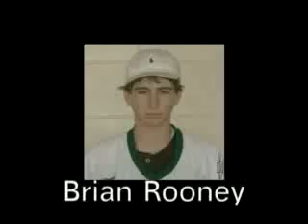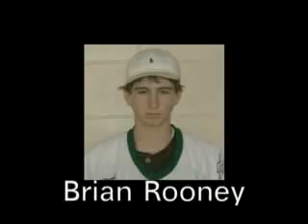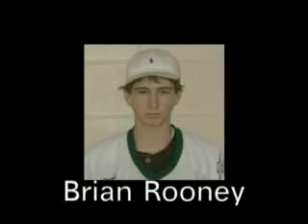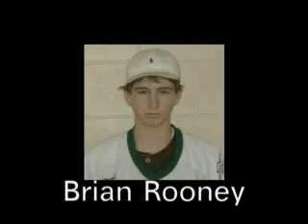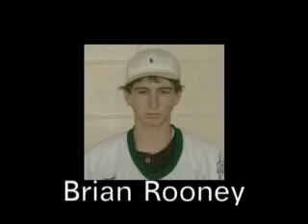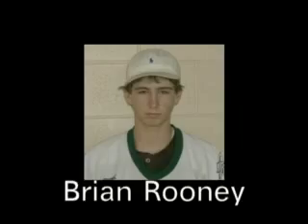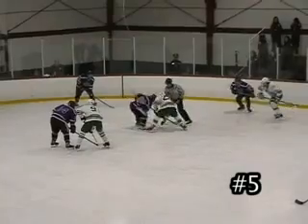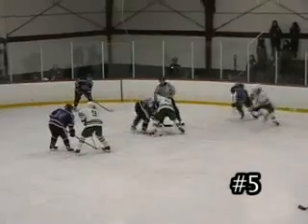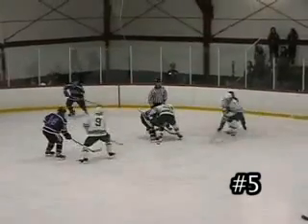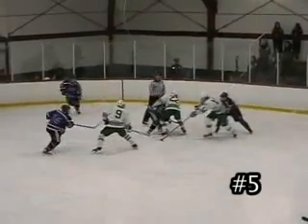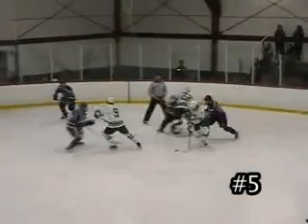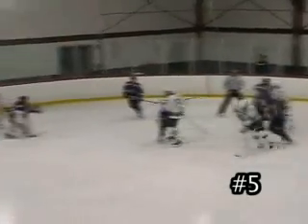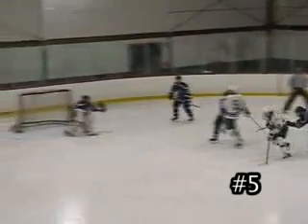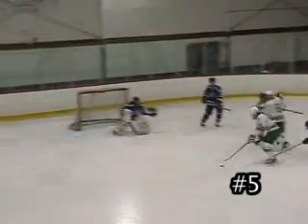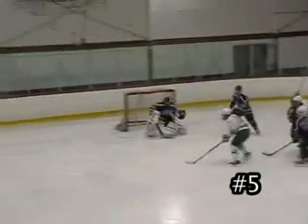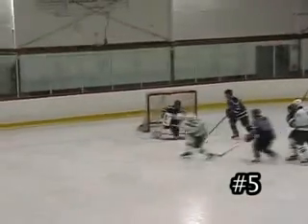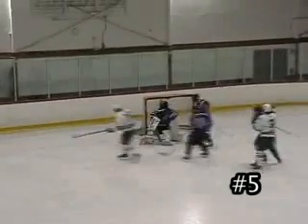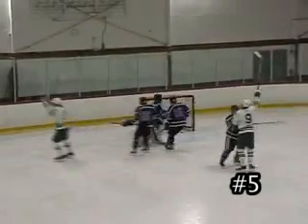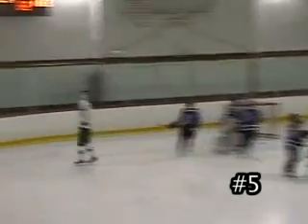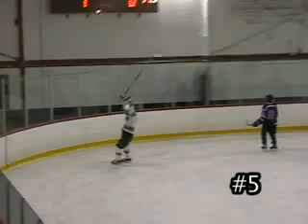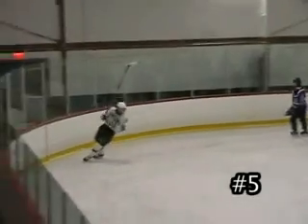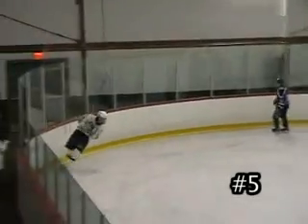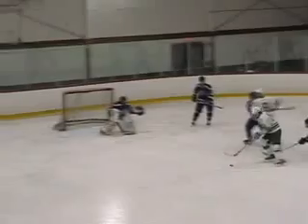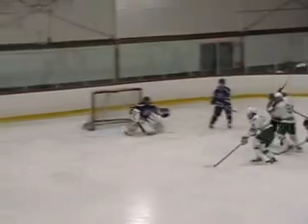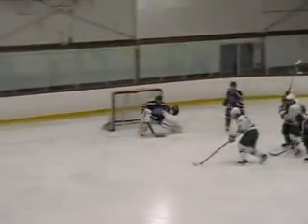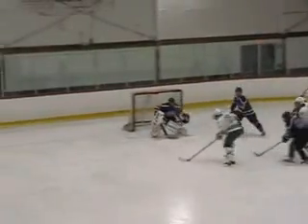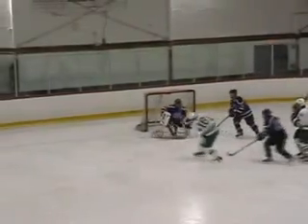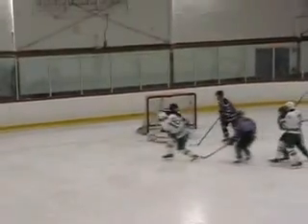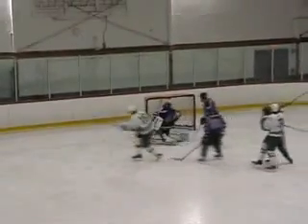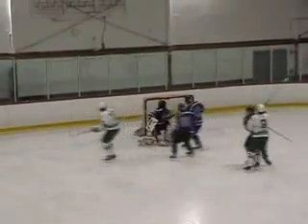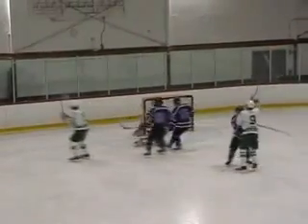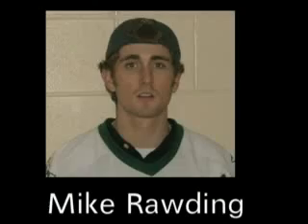Number 5, Brian Rooney making his second appearance on the countdown. Off the faceoff — oh yeah! Let's take another look as Rooney gets it off the draw and just puts it right where Mama keeps the peanut butter.